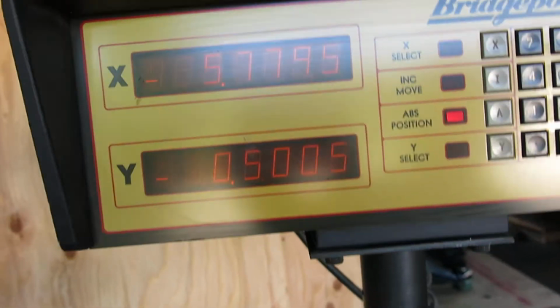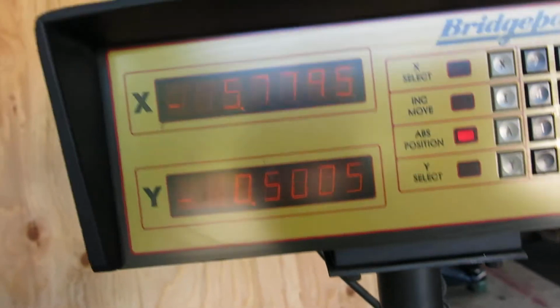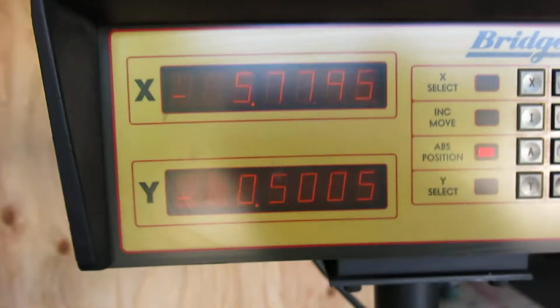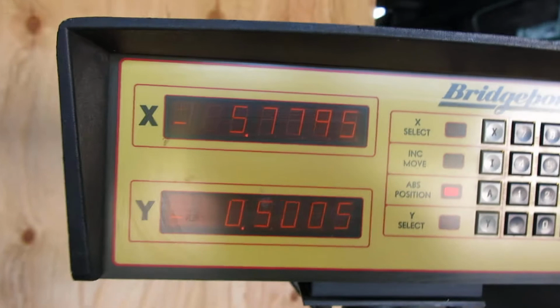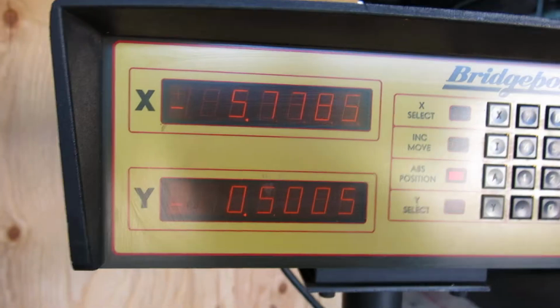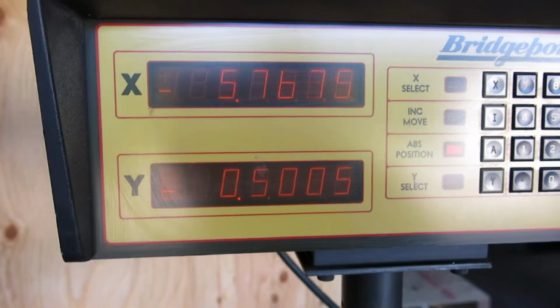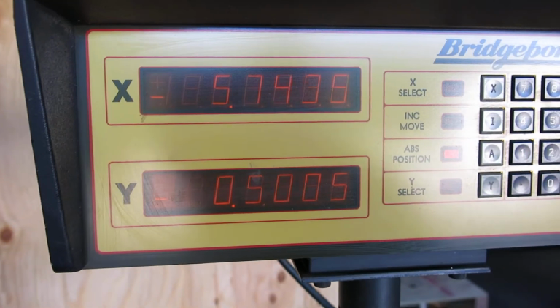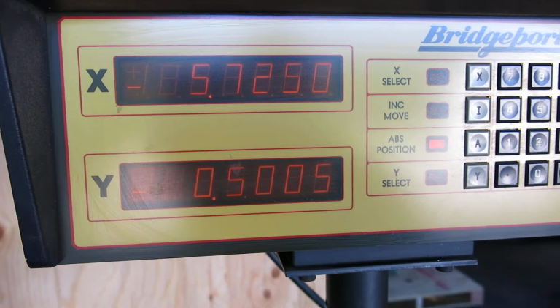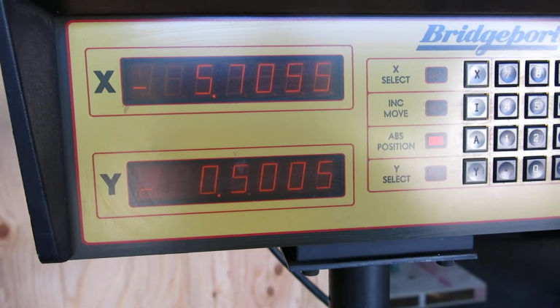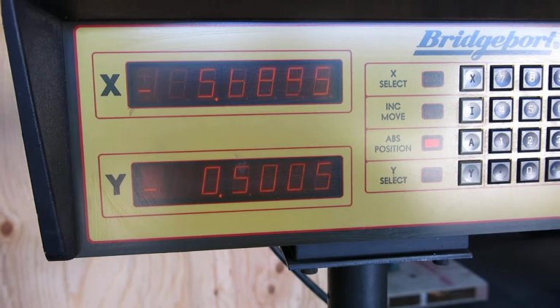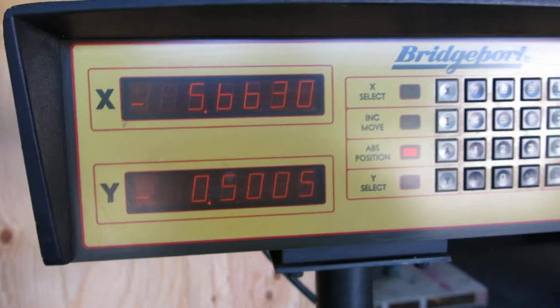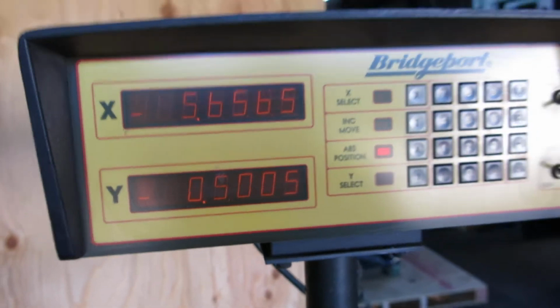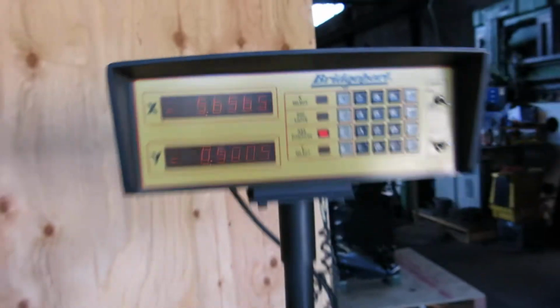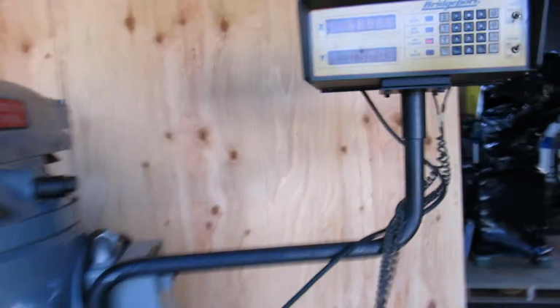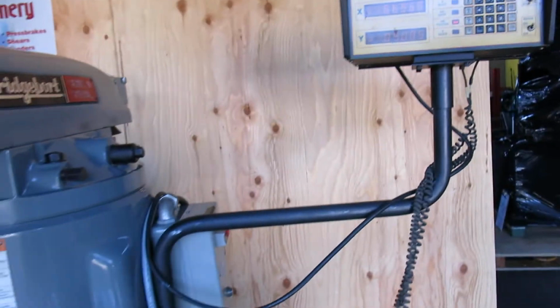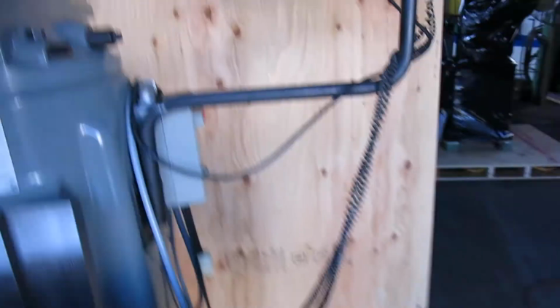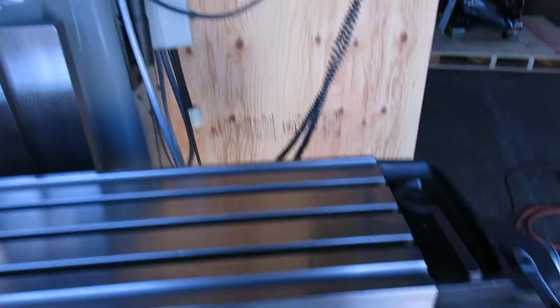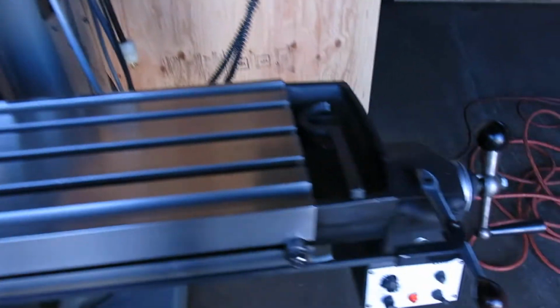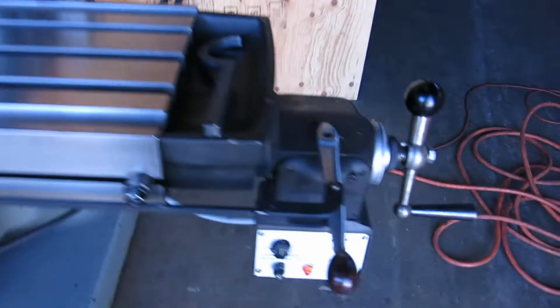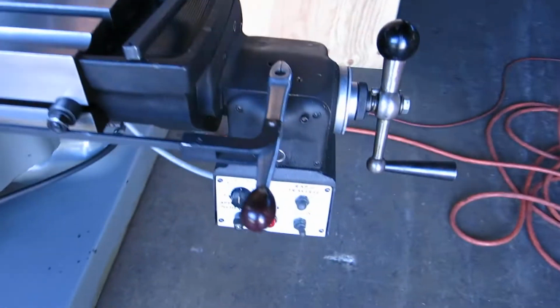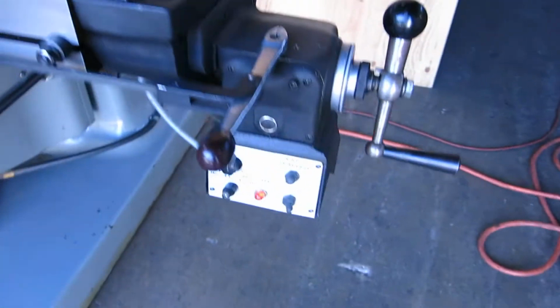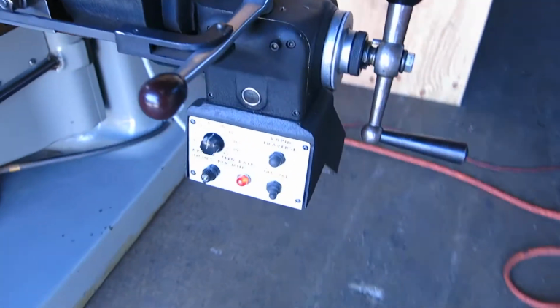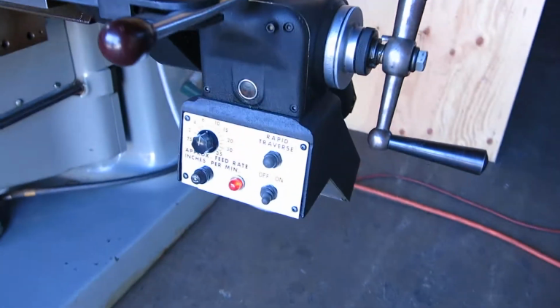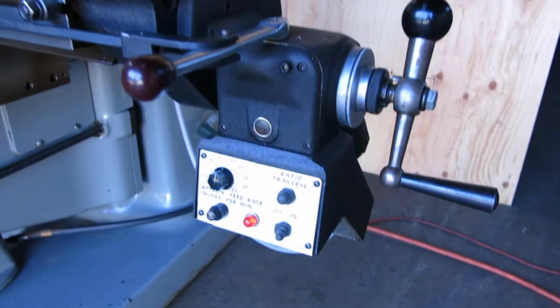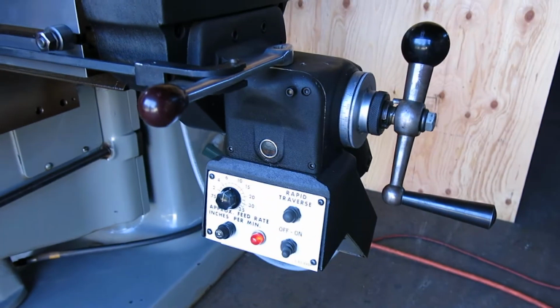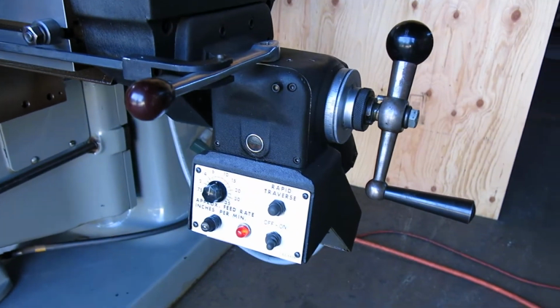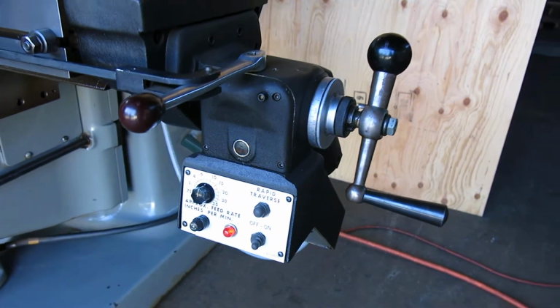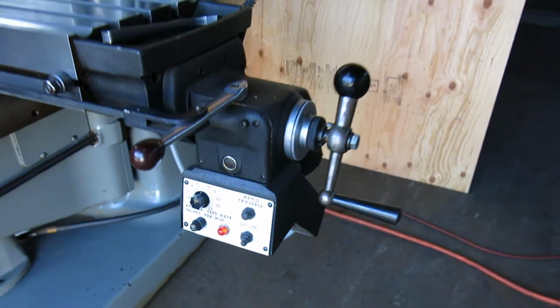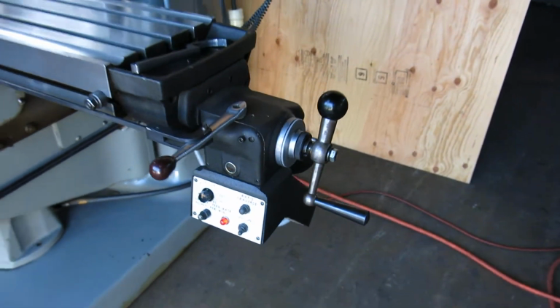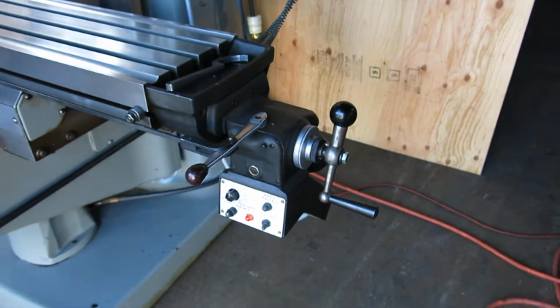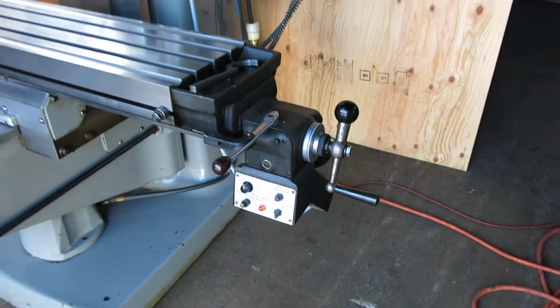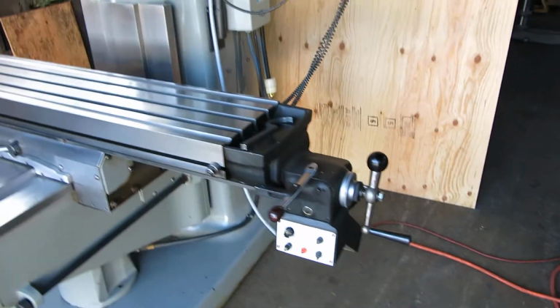Let's see if we can get it going. We have a Bridgeport 8F power feed — single phase.